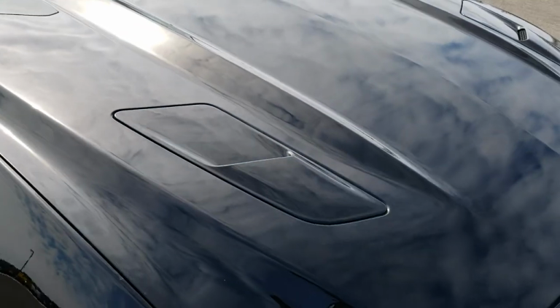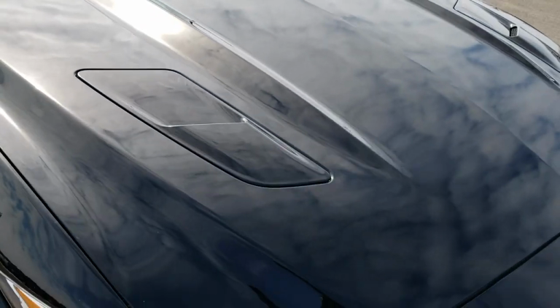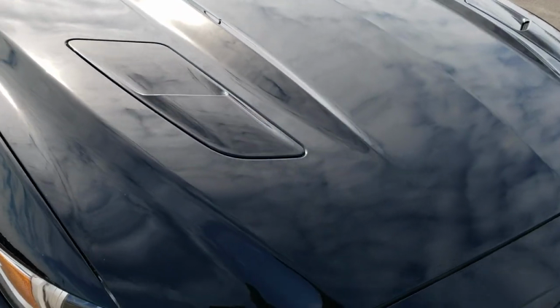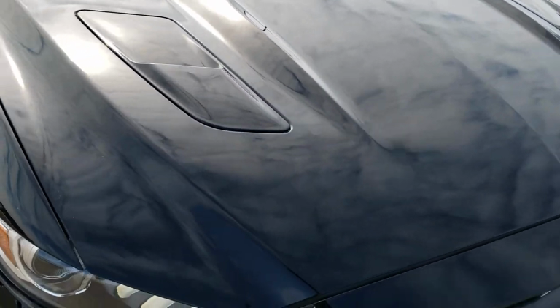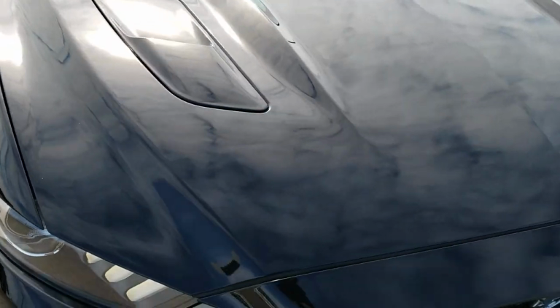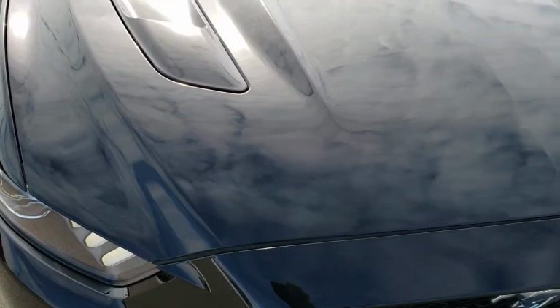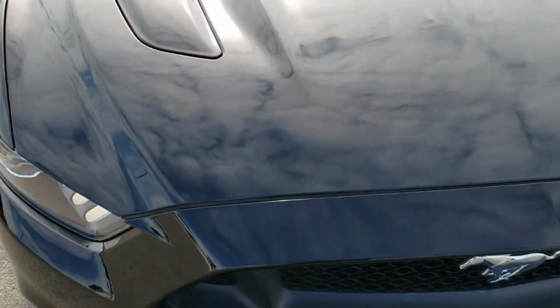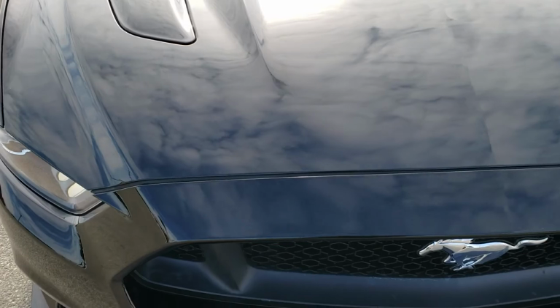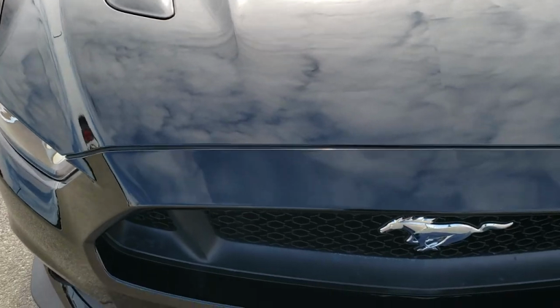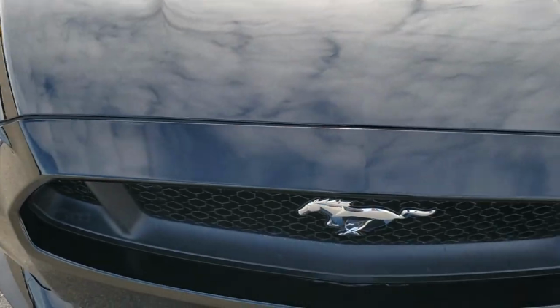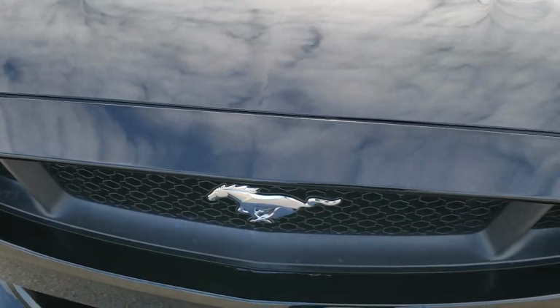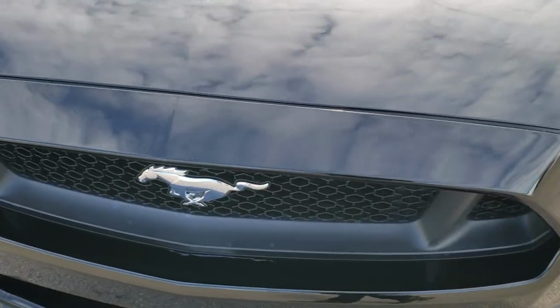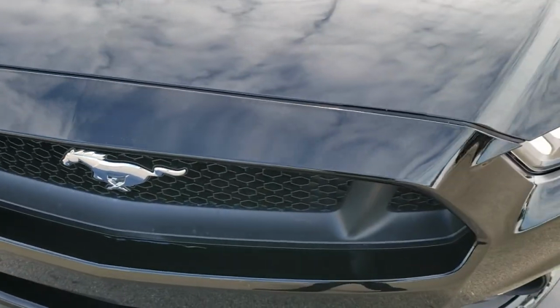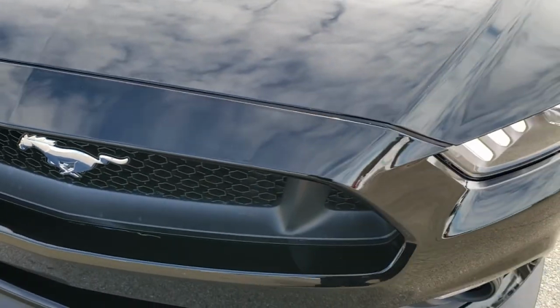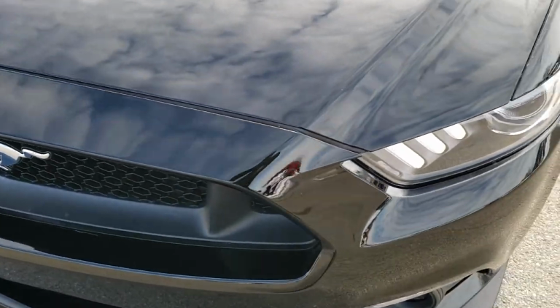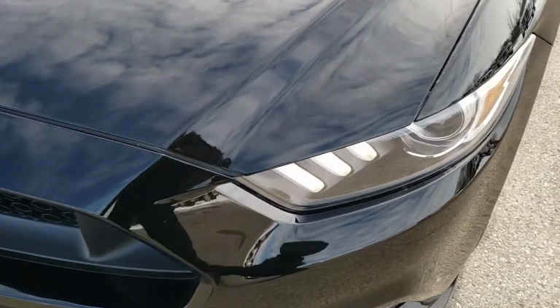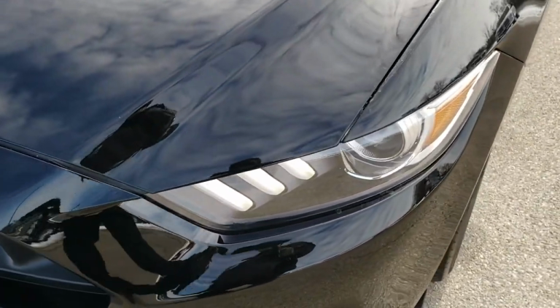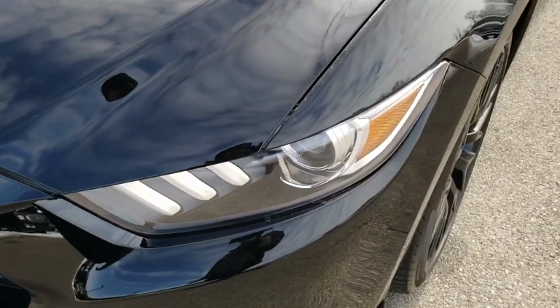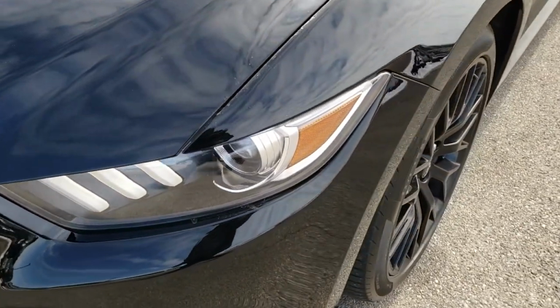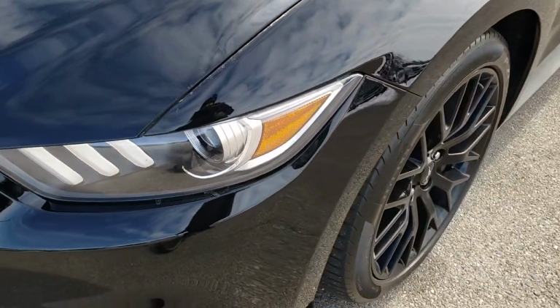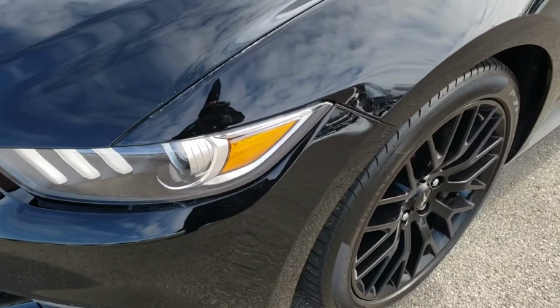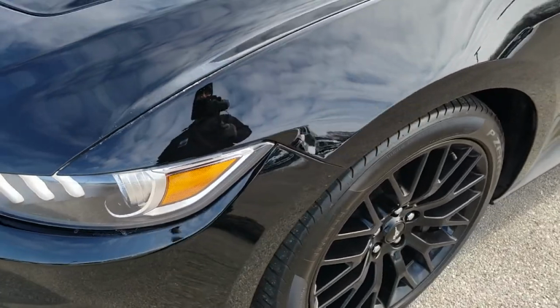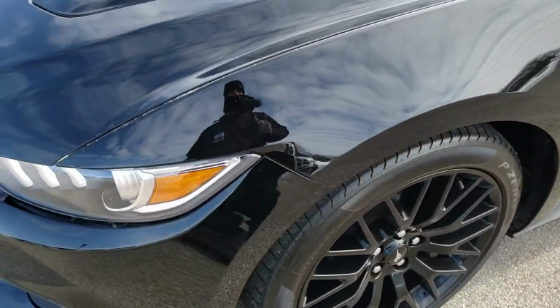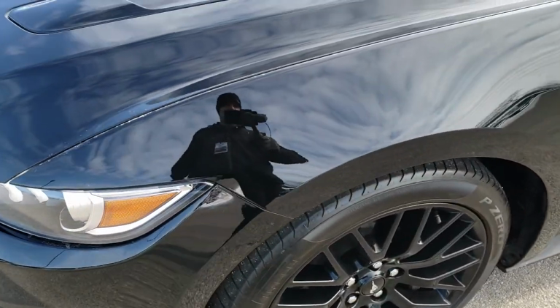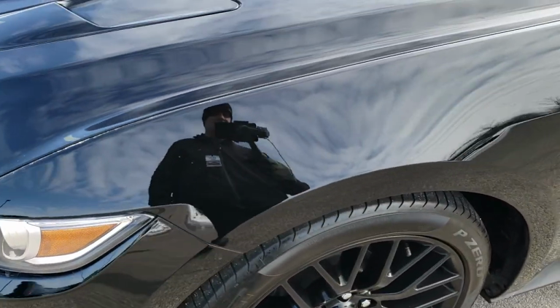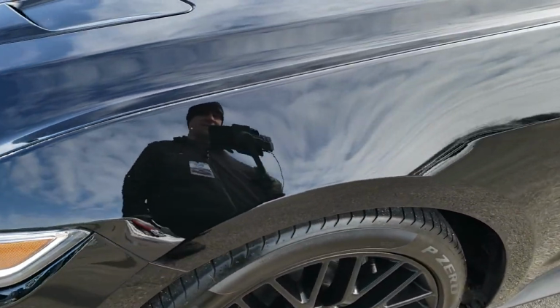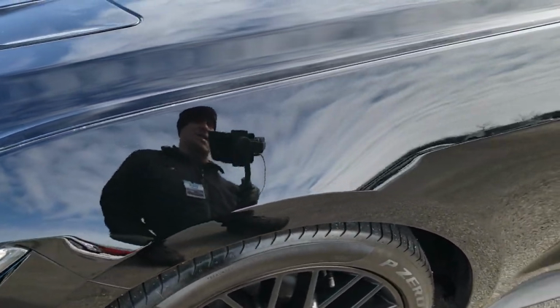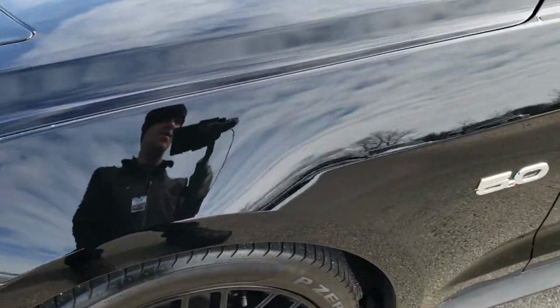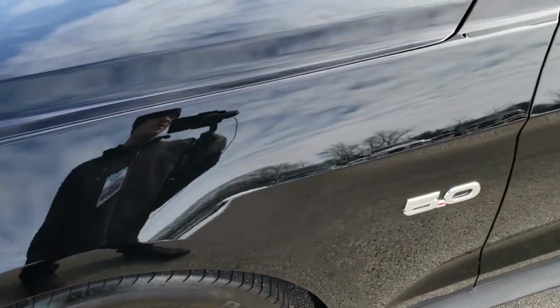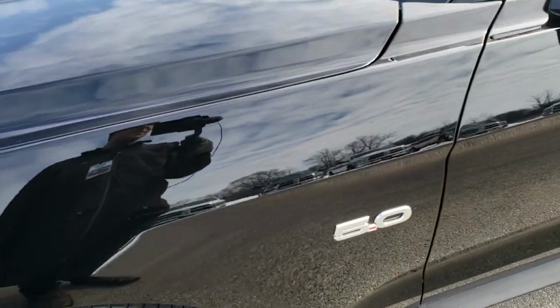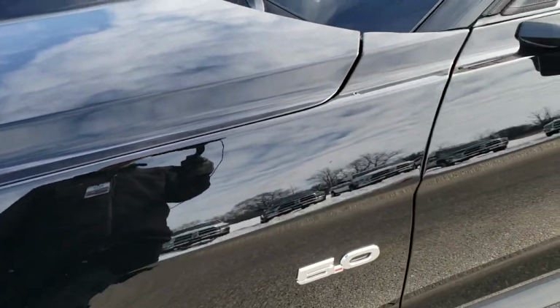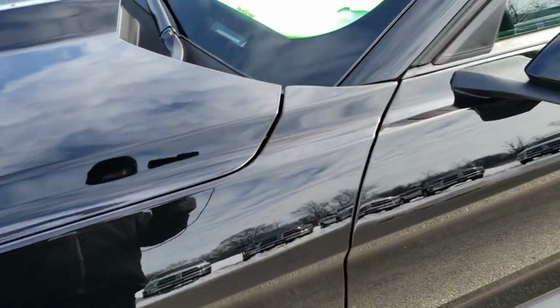Today we are checking out this super clean 2017 Ford Mustang GT Premium. This vehicle has the 5-liter V8 motor which pumps out 435 horsepower stock. From this HD video you will be able to tell just how clean this car is all the way around, inside and out.